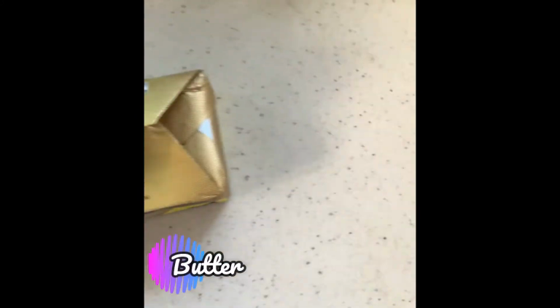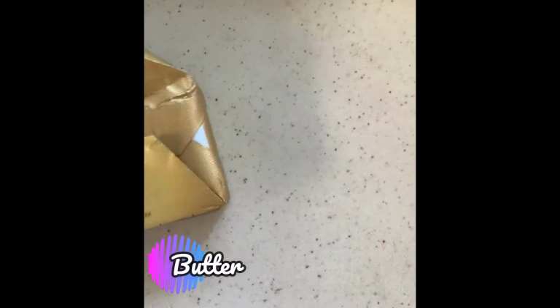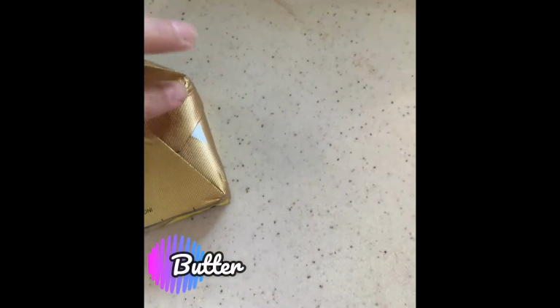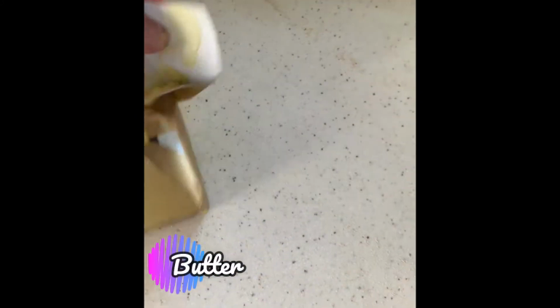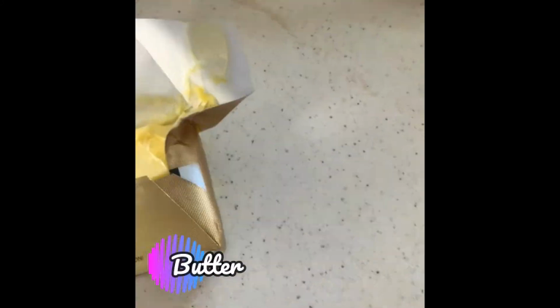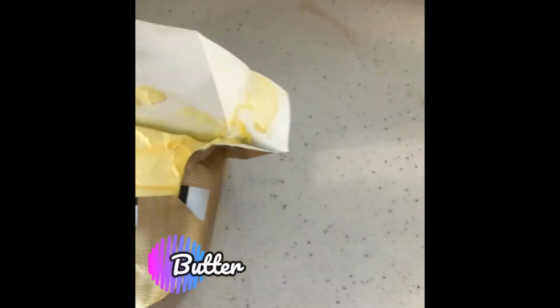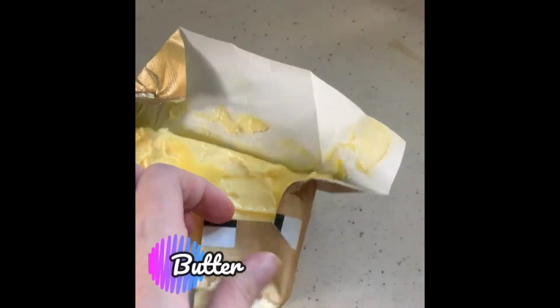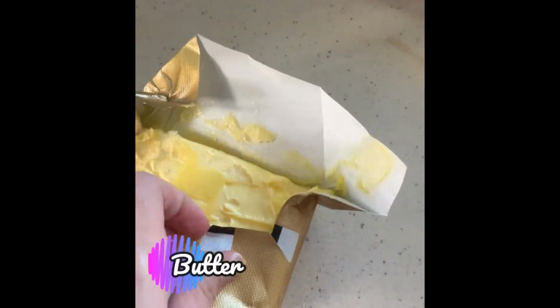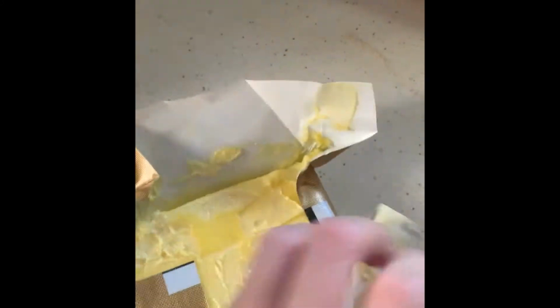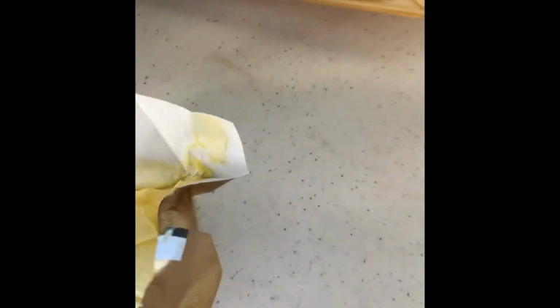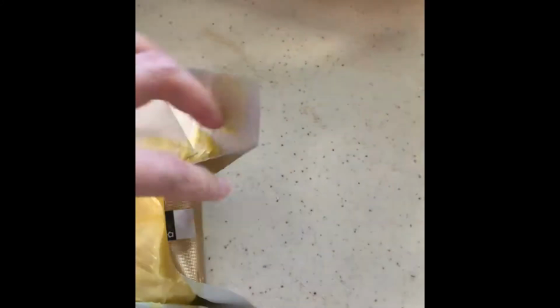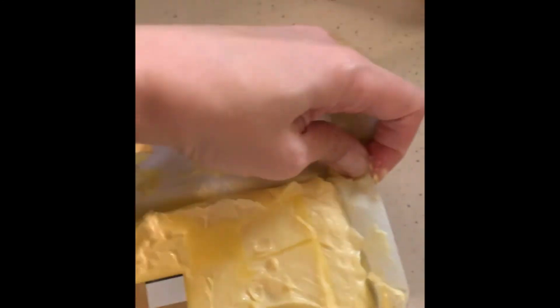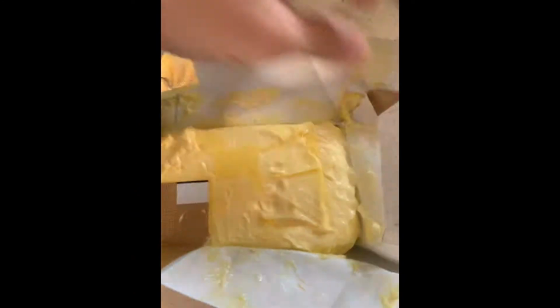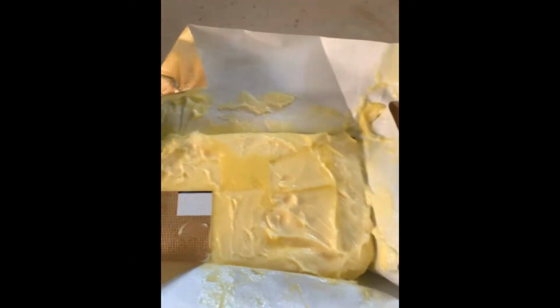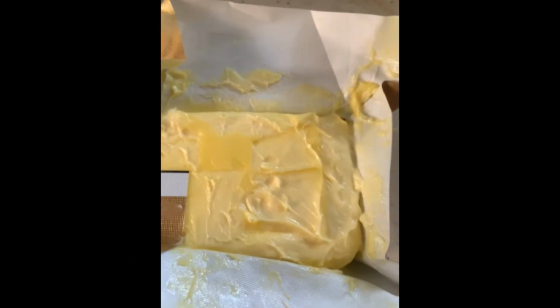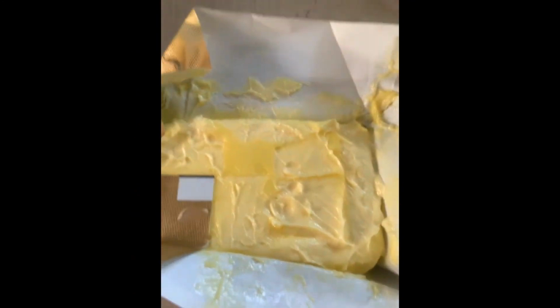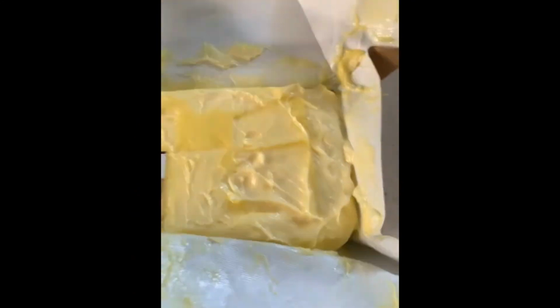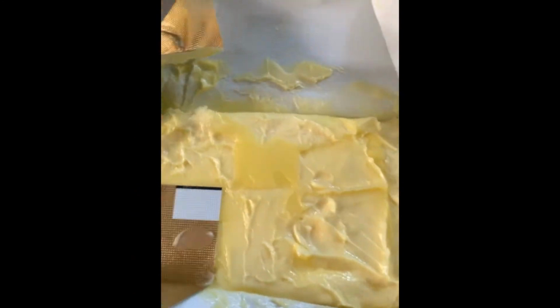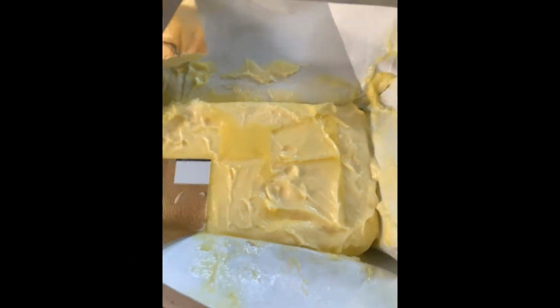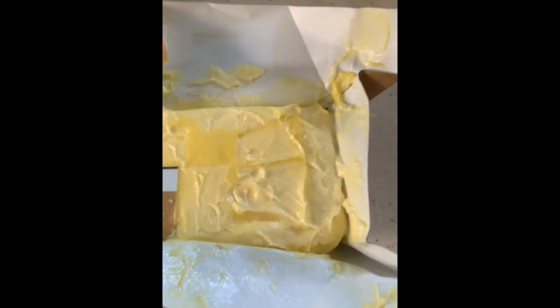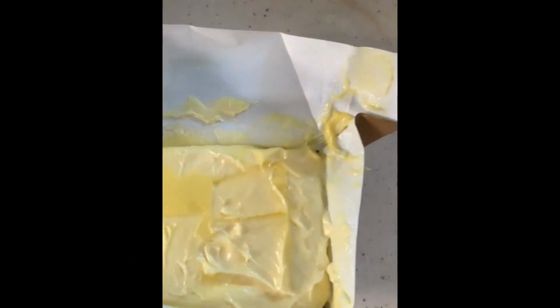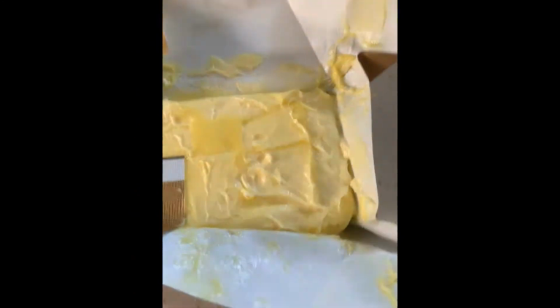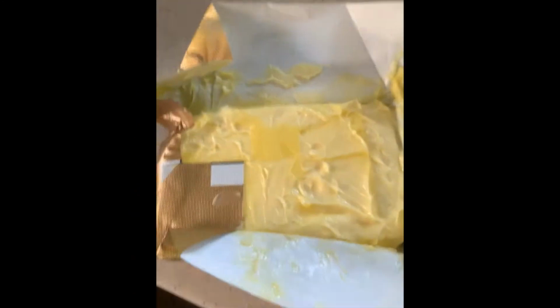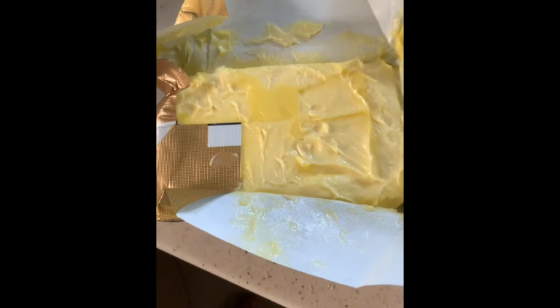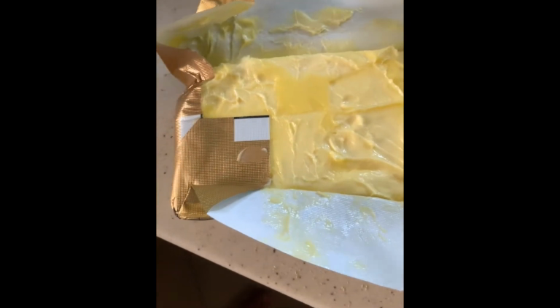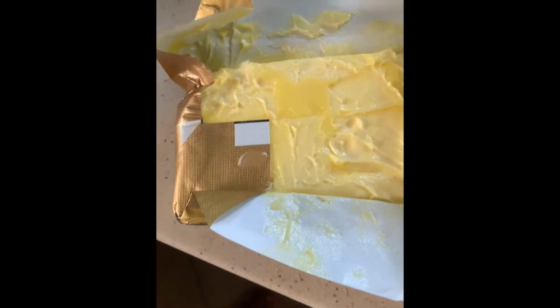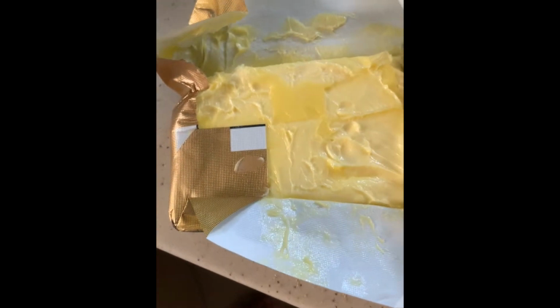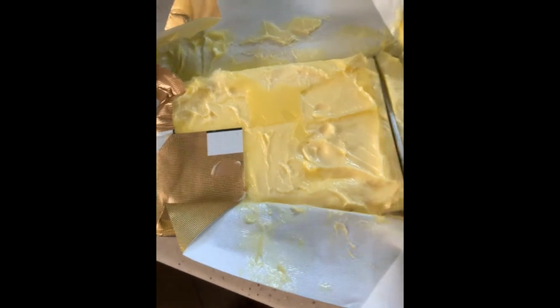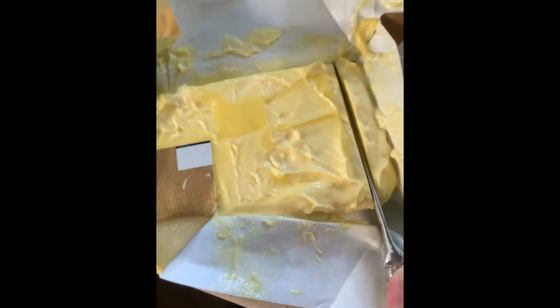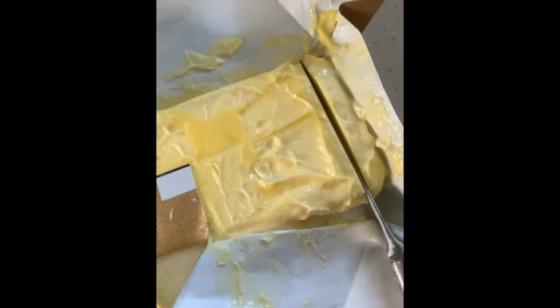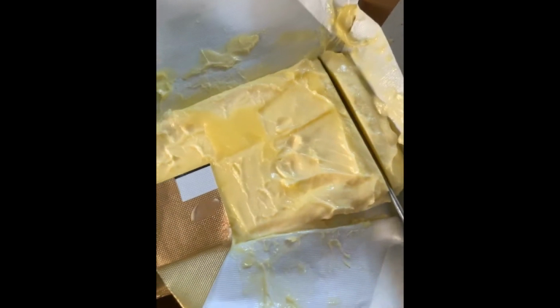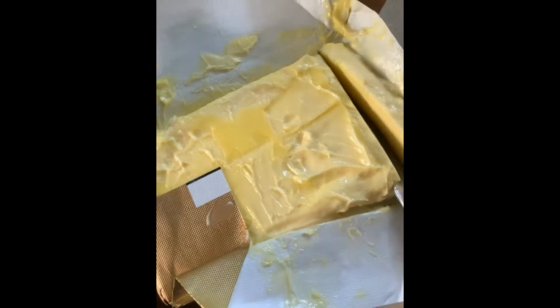Butter, butter, butter. The yummiest part.